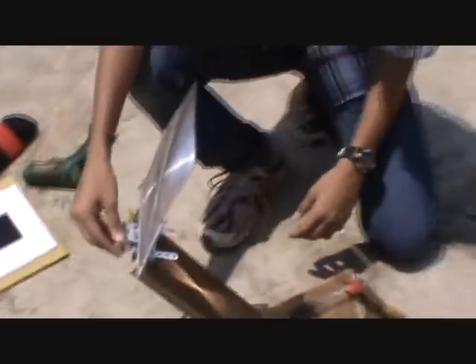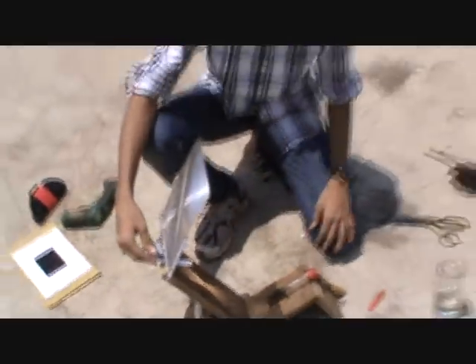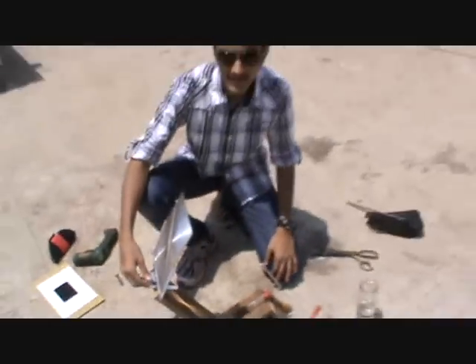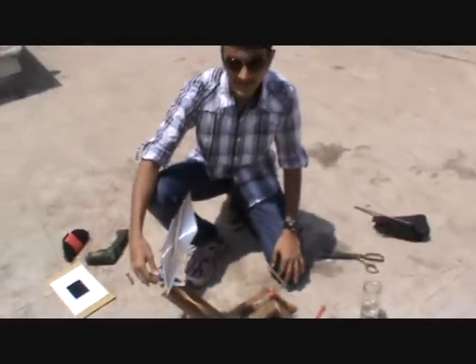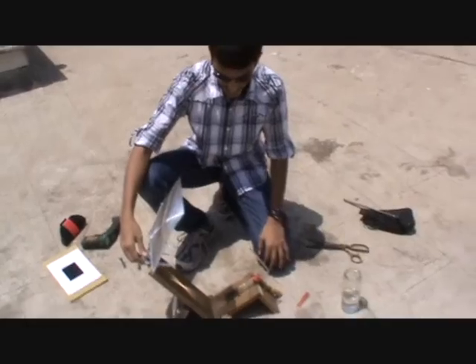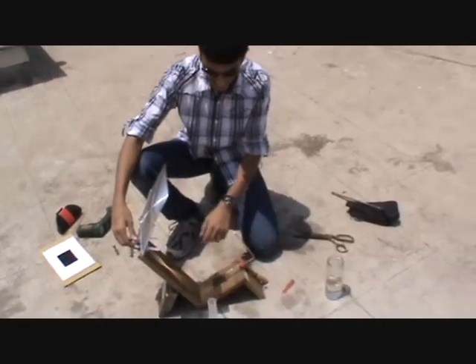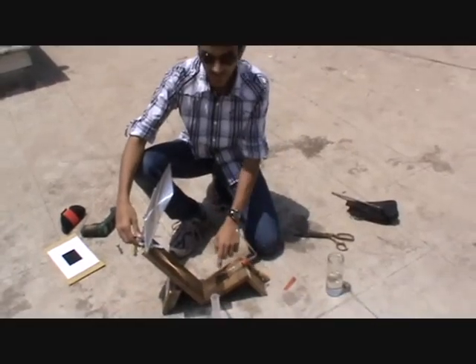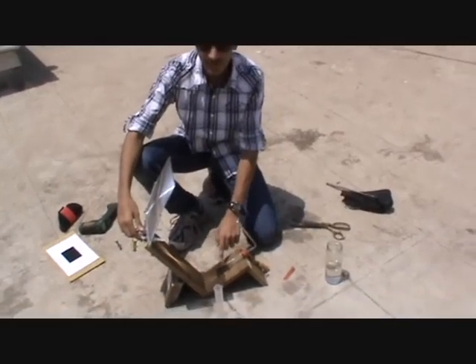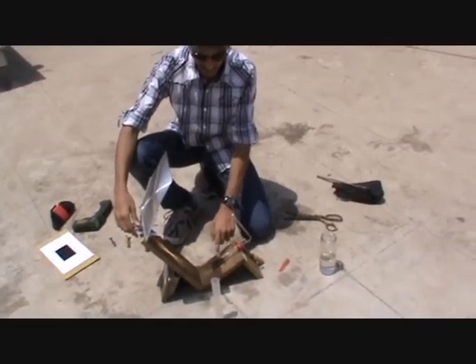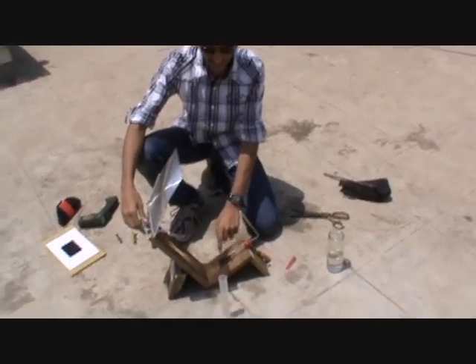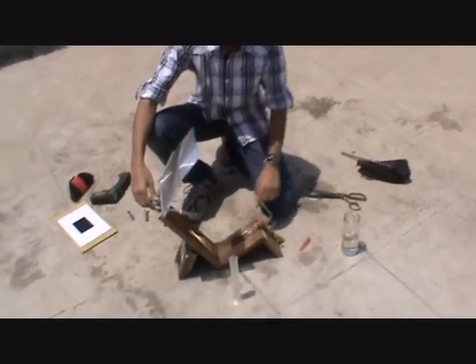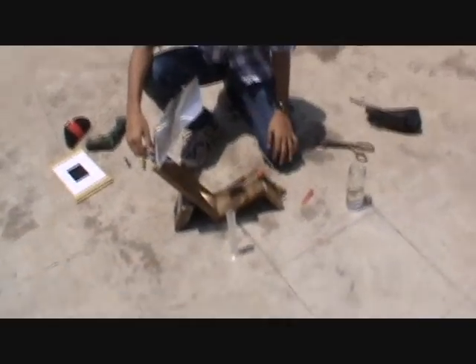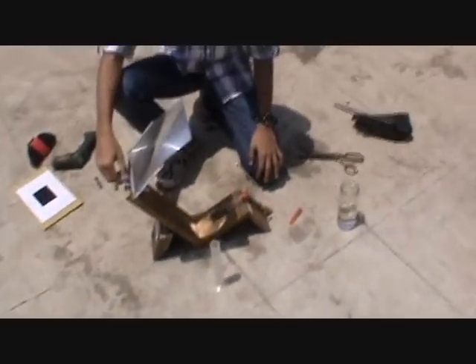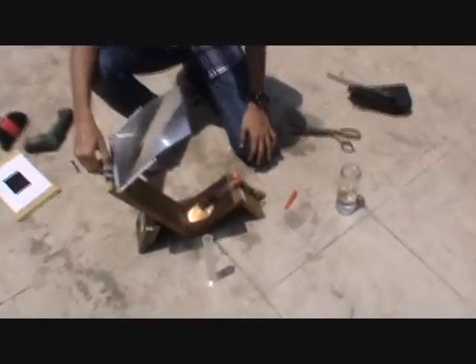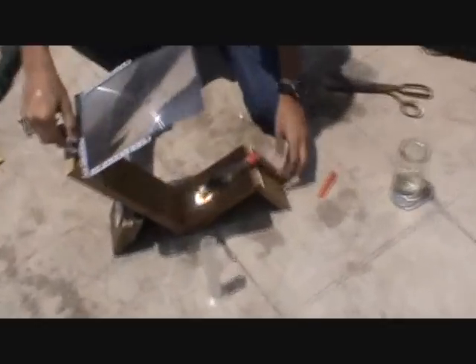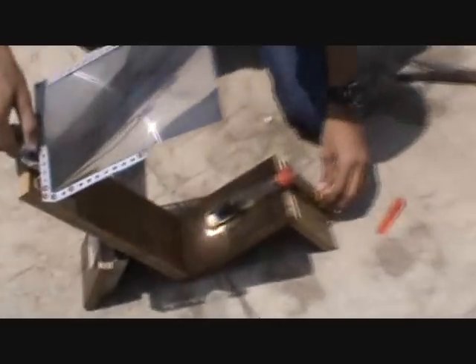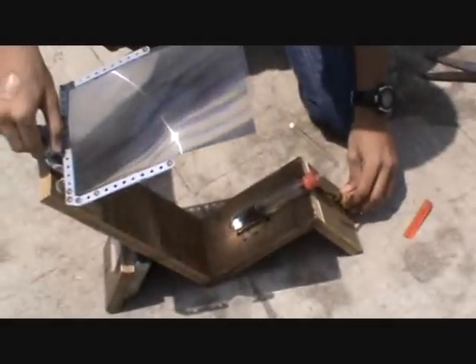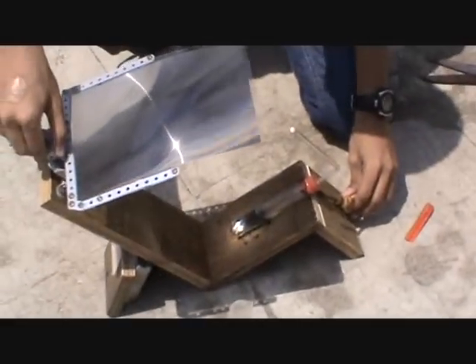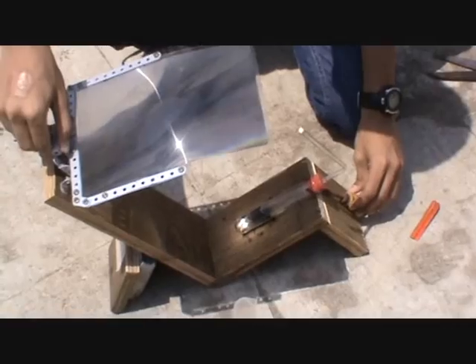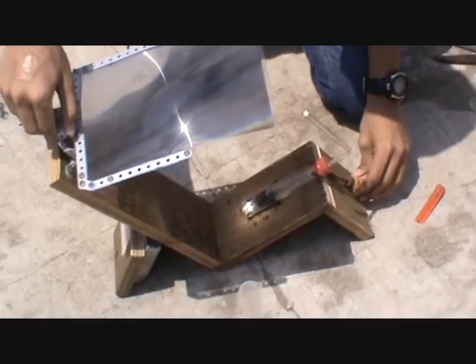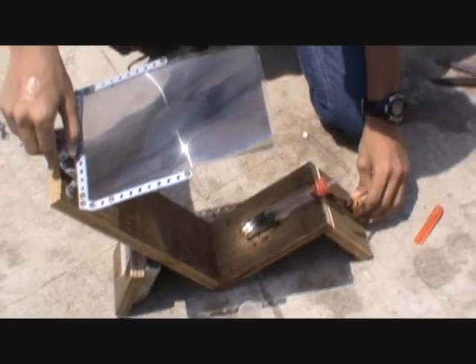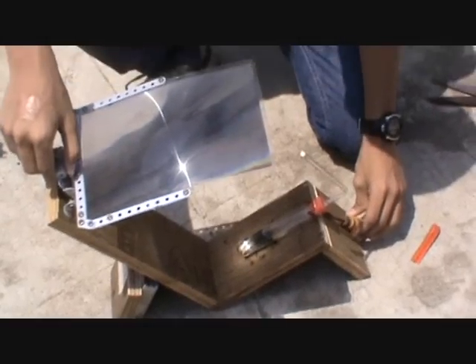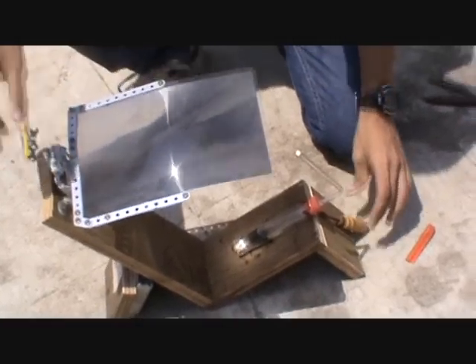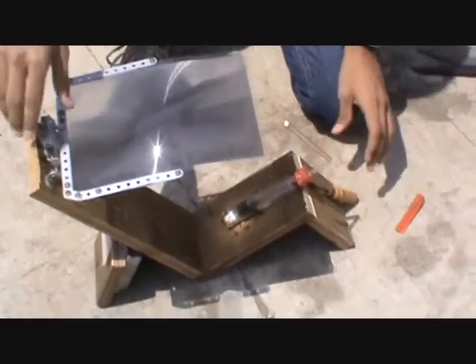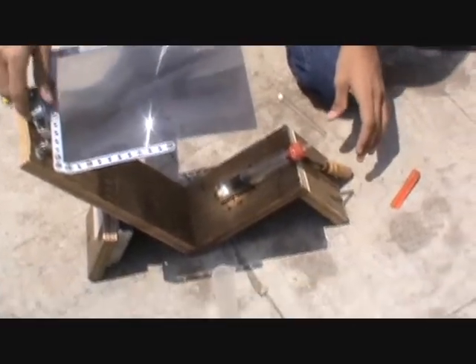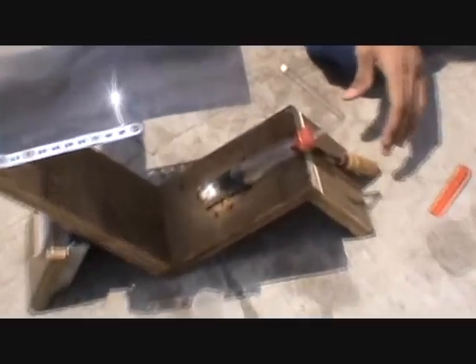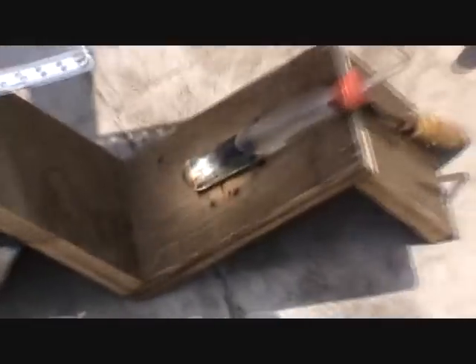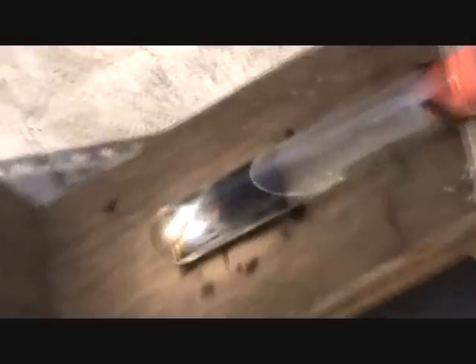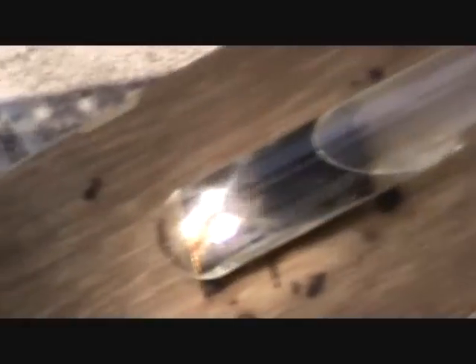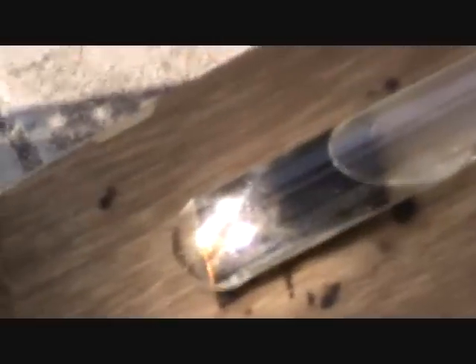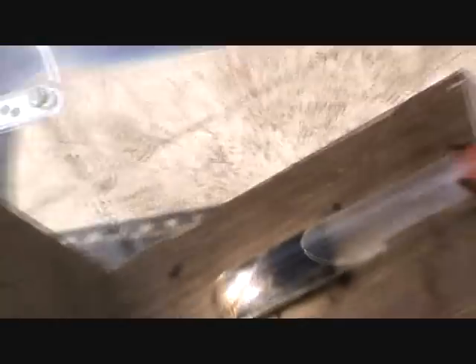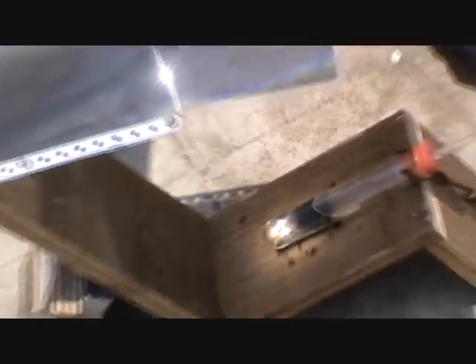Now I am going to arrange it so that I get a pinpoint image here. You can see as soon as I arrange it, it starts boiling.